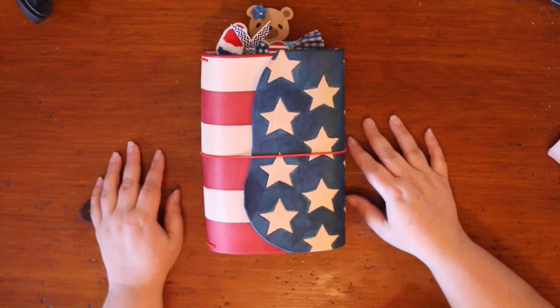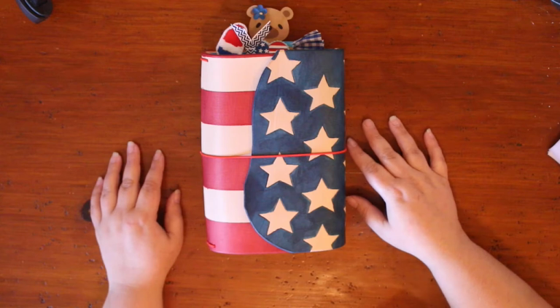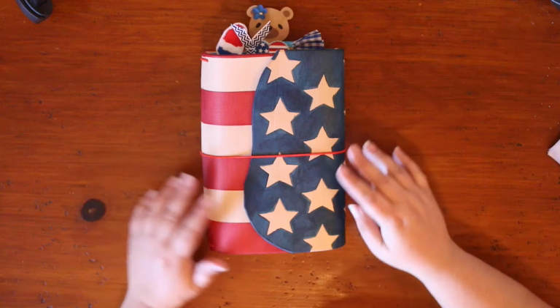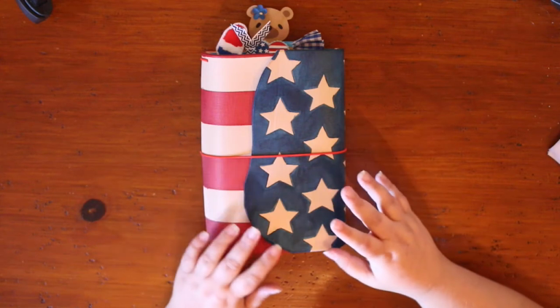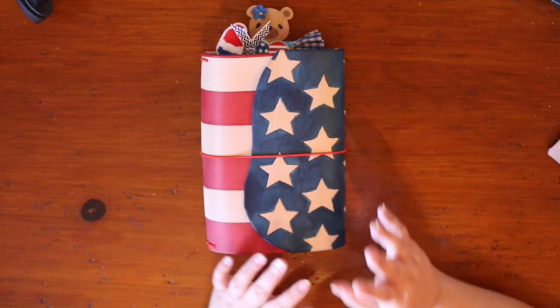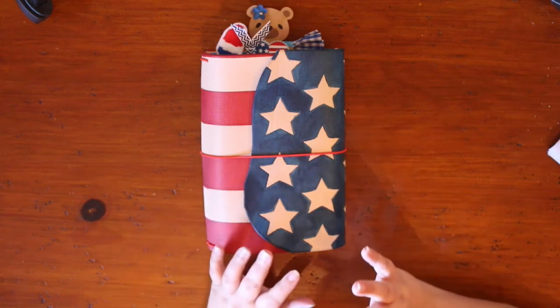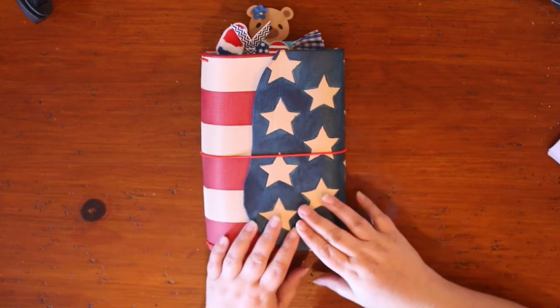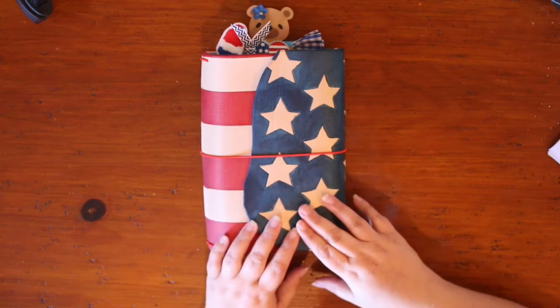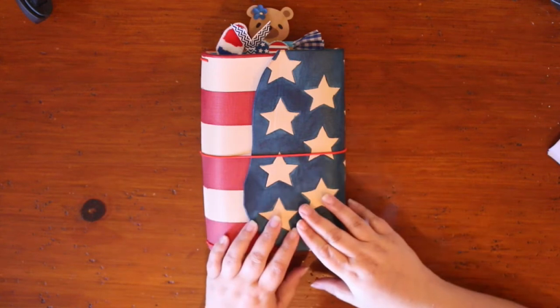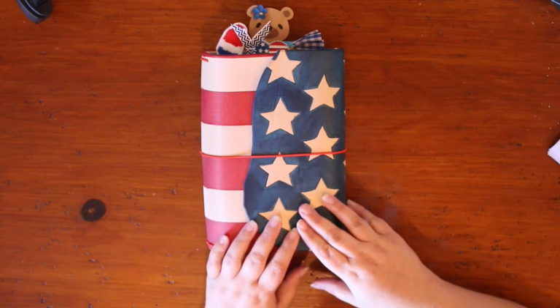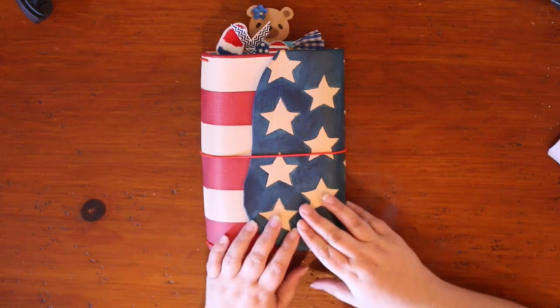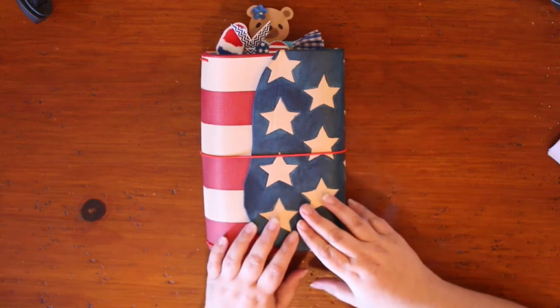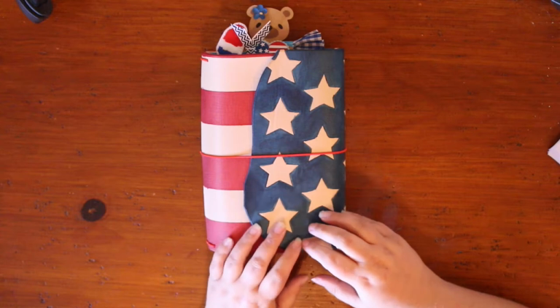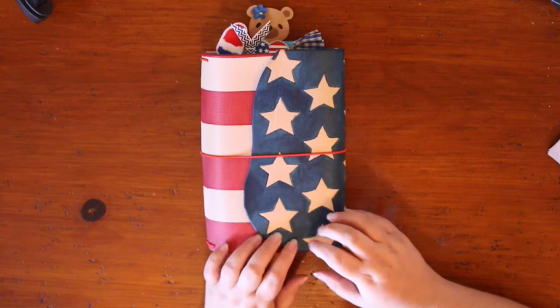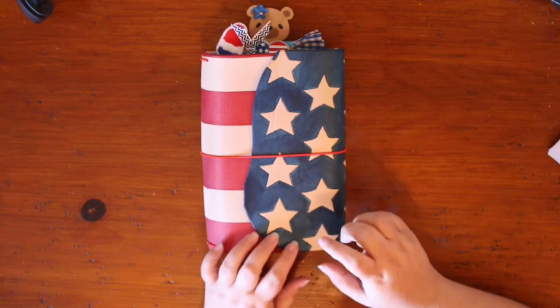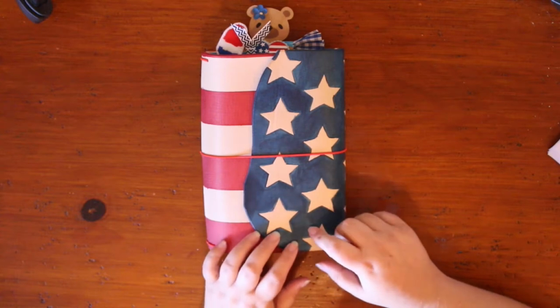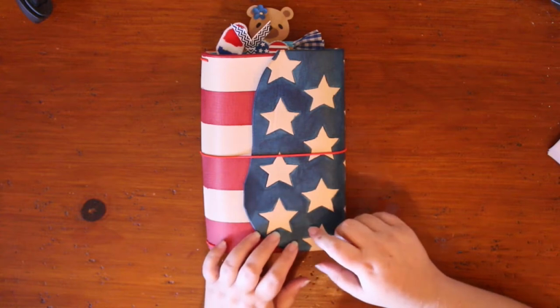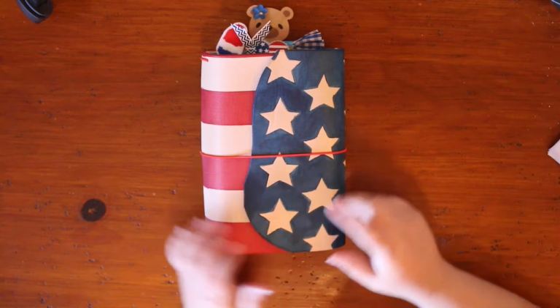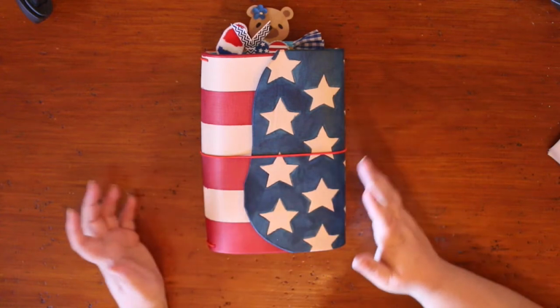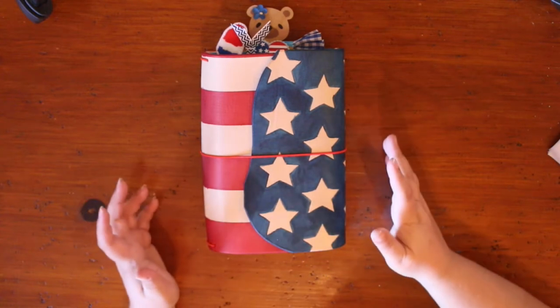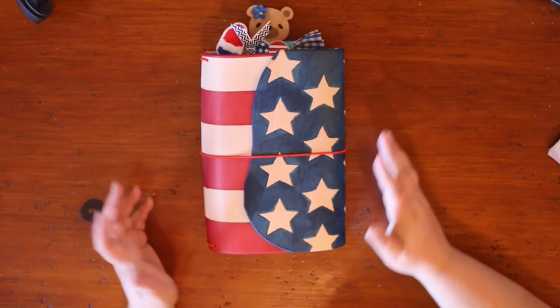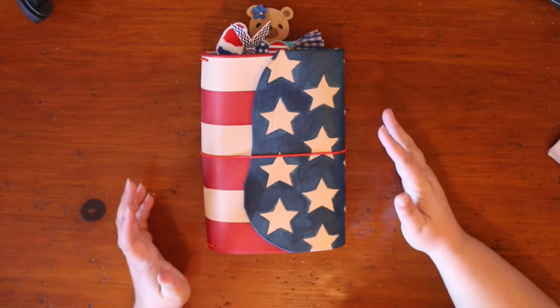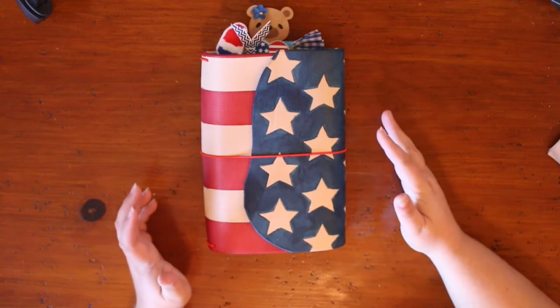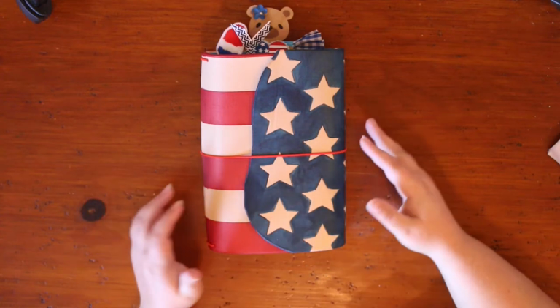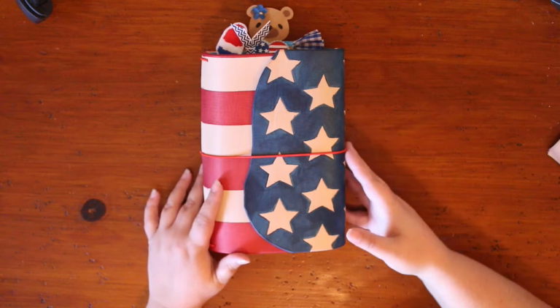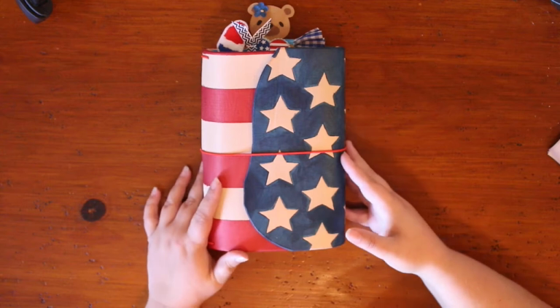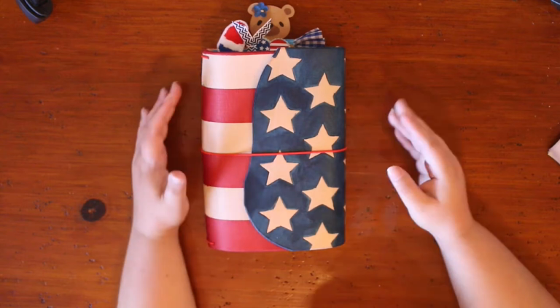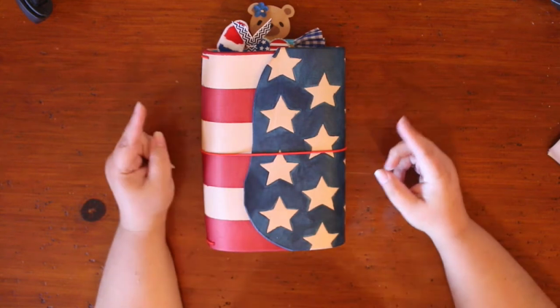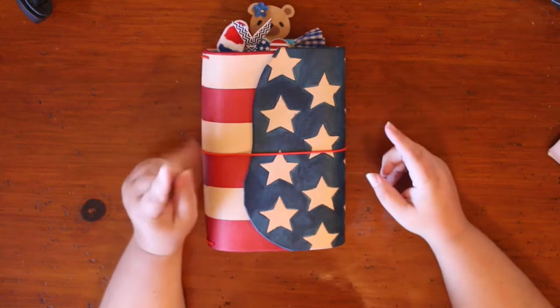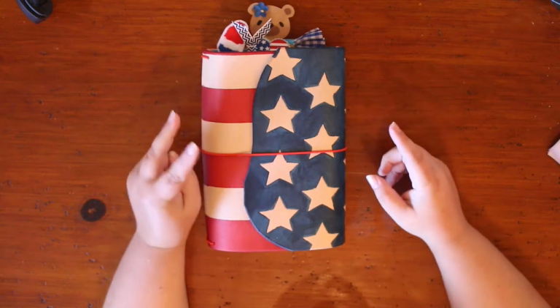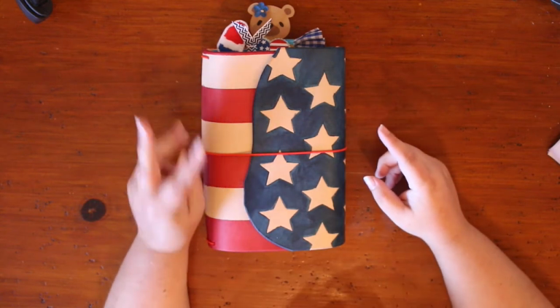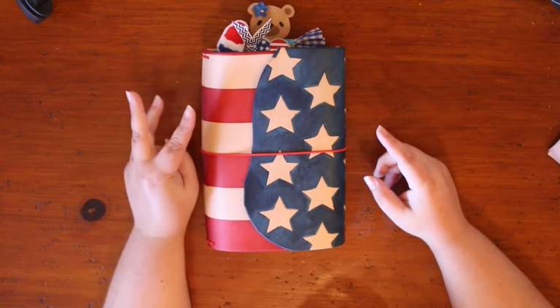Hey everybody, it's Mandy from the Leather Quill Shop and I wanted to do my One Book July setup video. One Book July was started by a group of gals who wanted to bring back the simplicity to planning. It was originally starting with one book, one pen, one month.